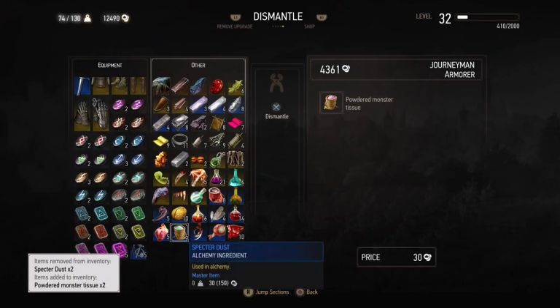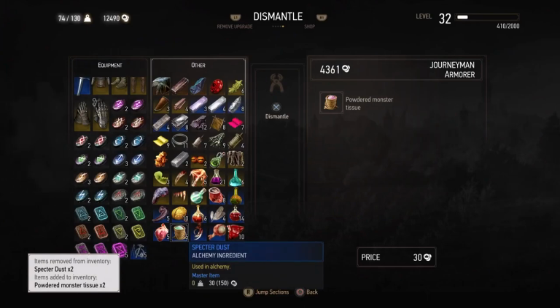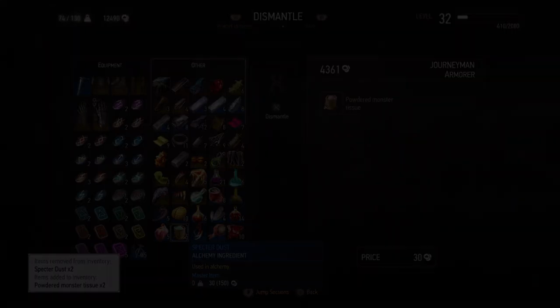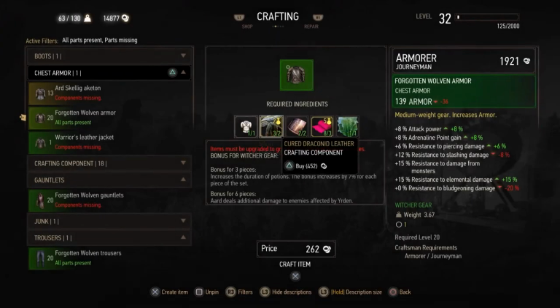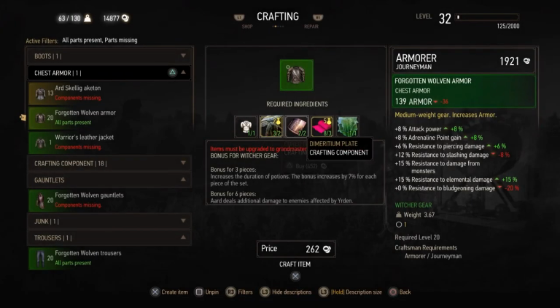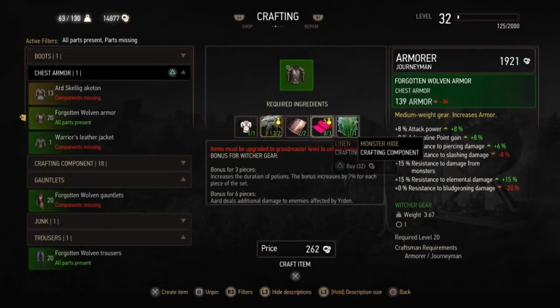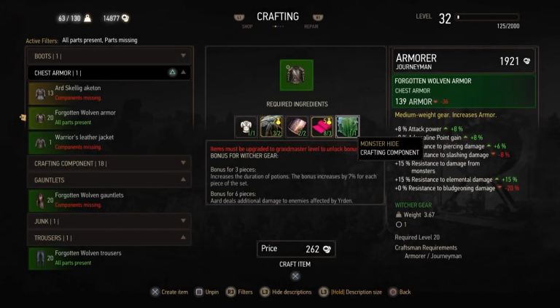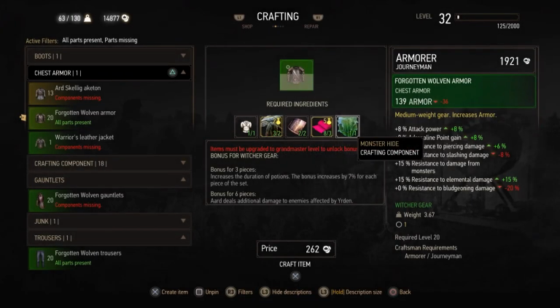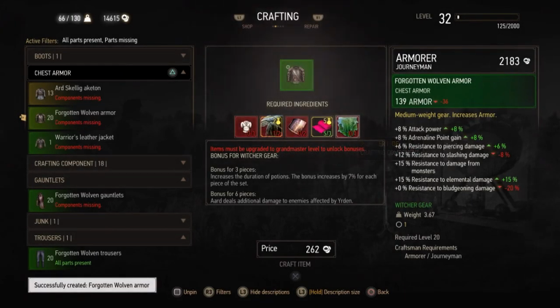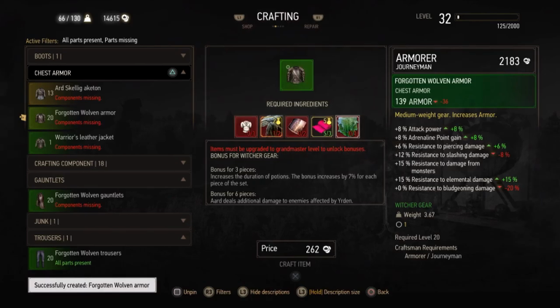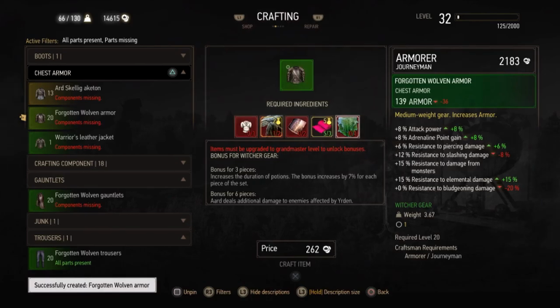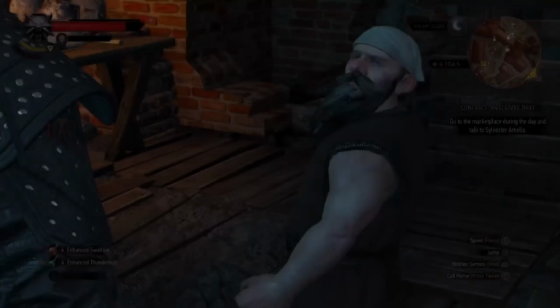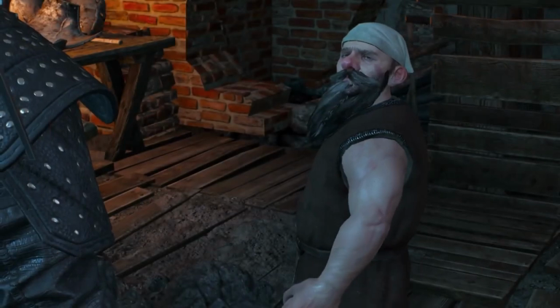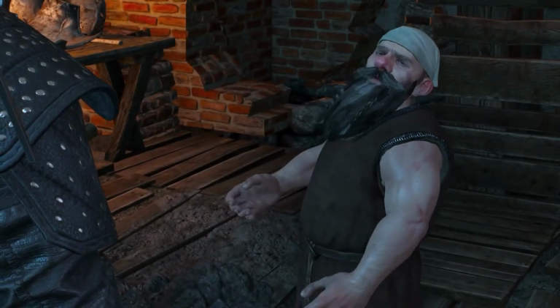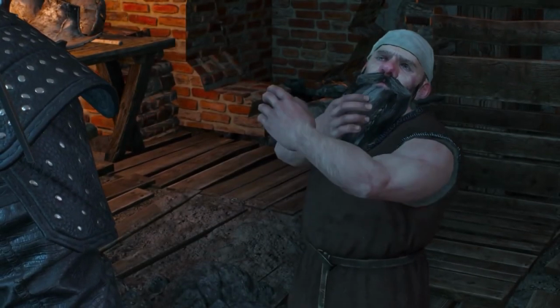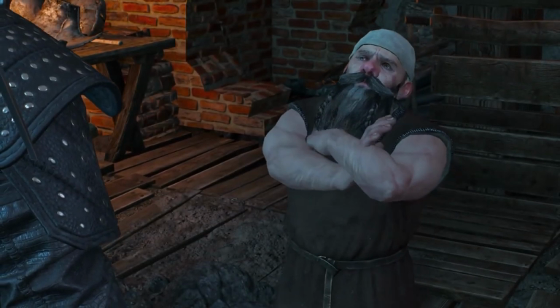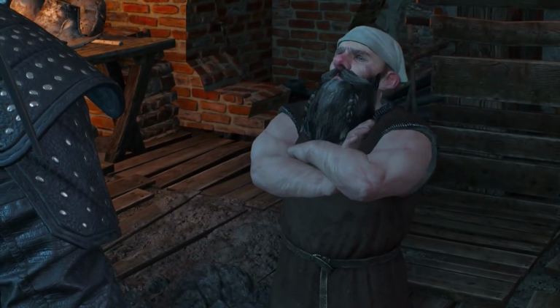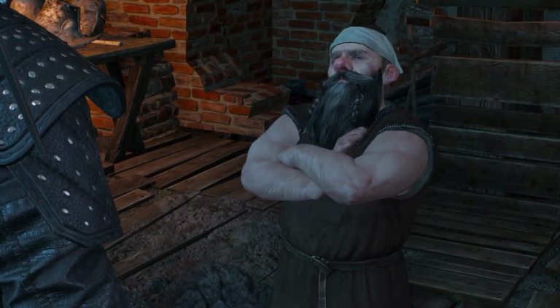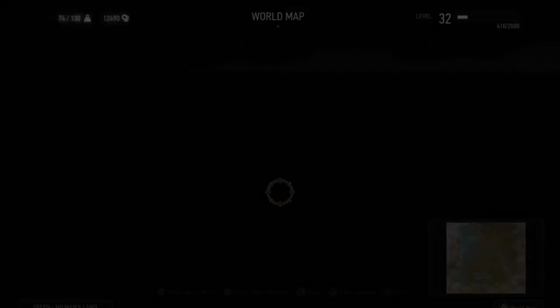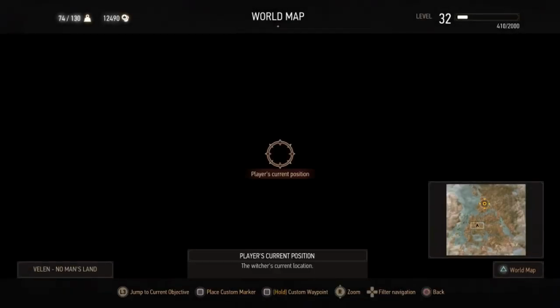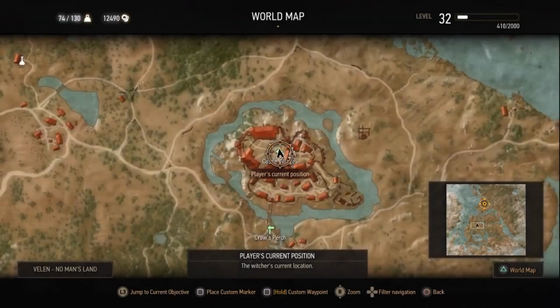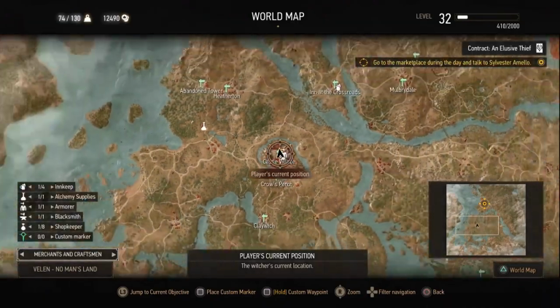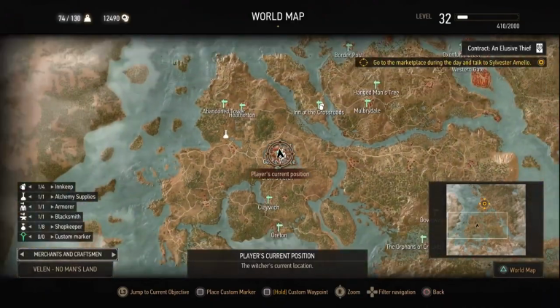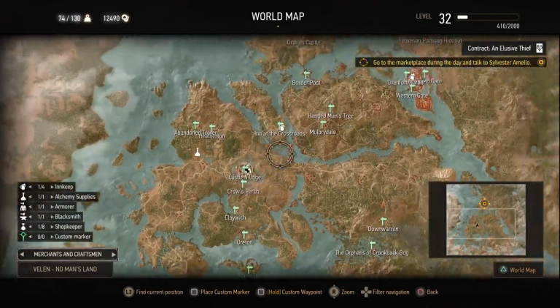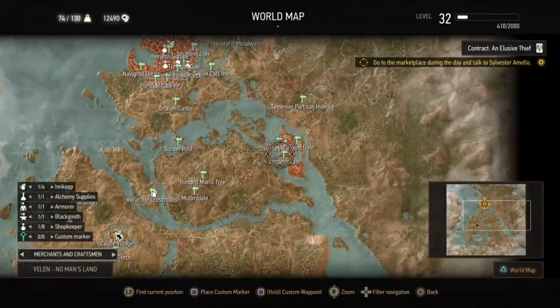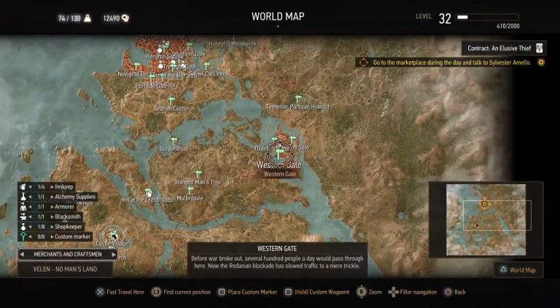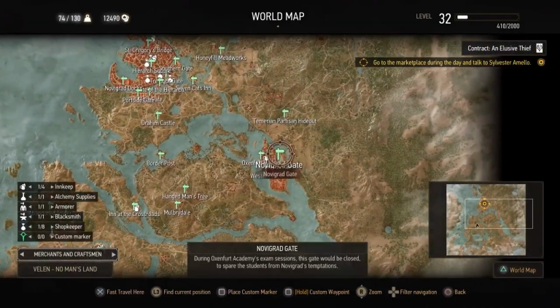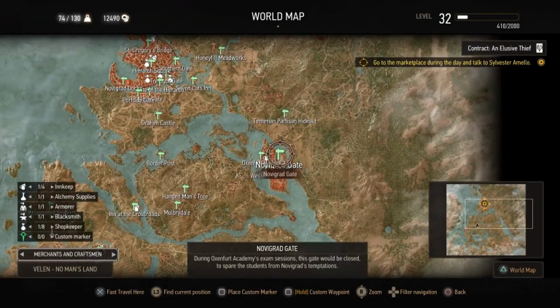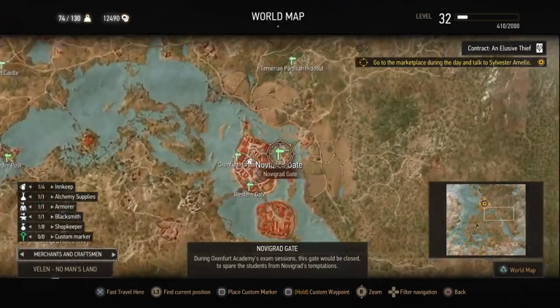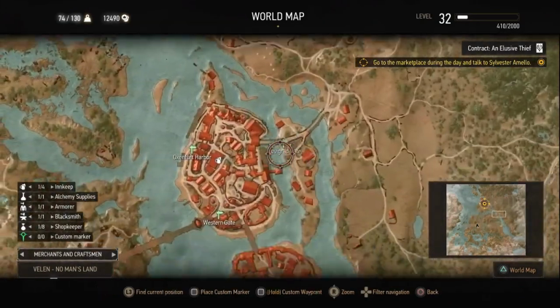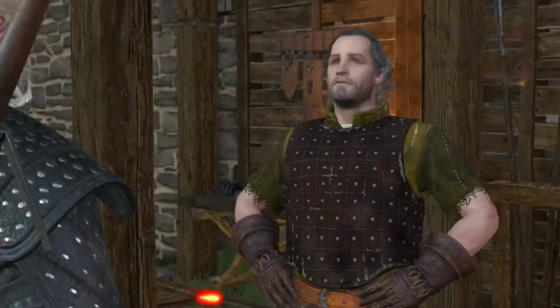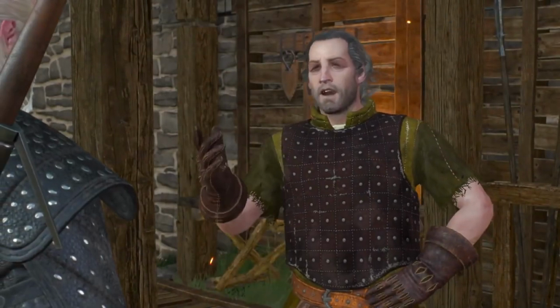It's also worth noting that to craft the basic version of these items, you'll need to visit at least journeymen-level crafters or higher. If you can't remember where they are, or are starting a fresh save — maybe on one of the expansions — there's an armorer in Crow's Perch and a blacksmith in Oxenfurt who can help you out.